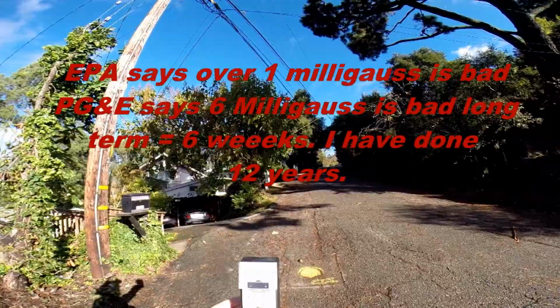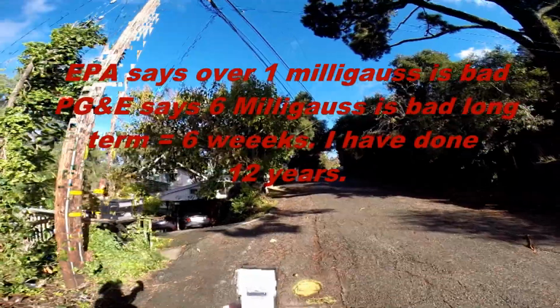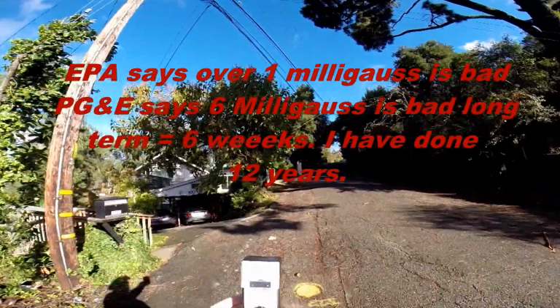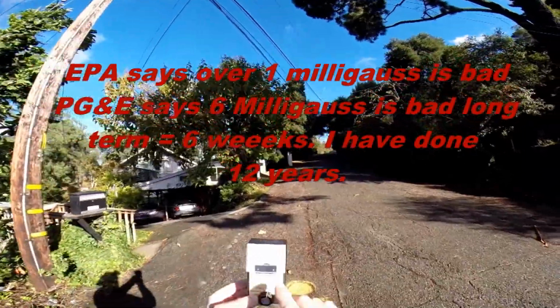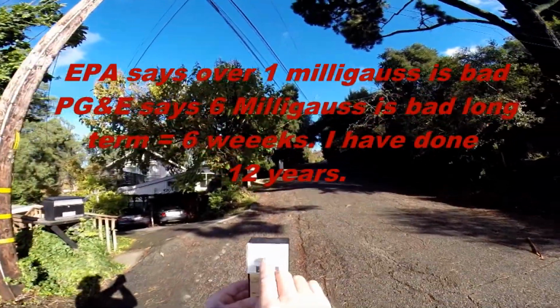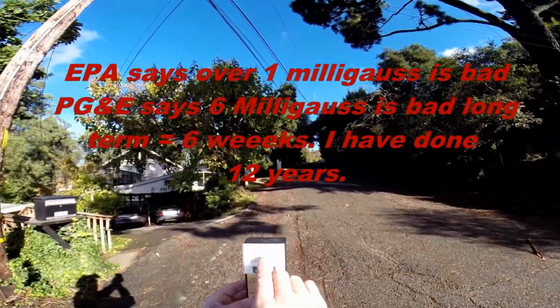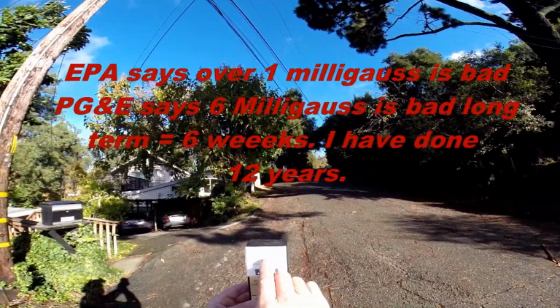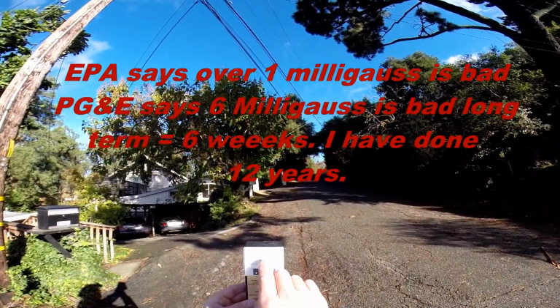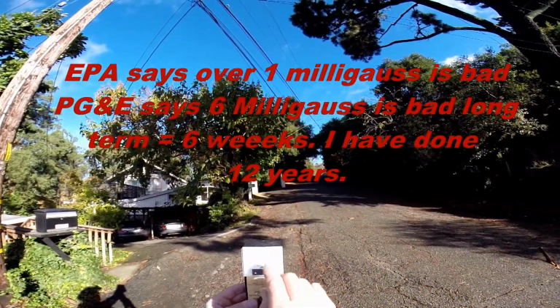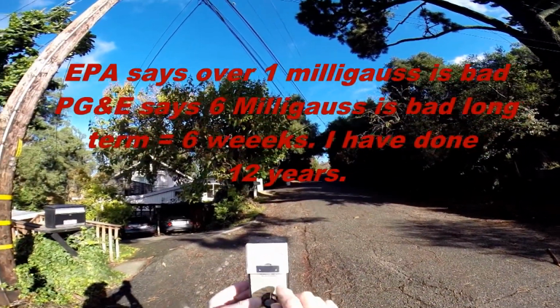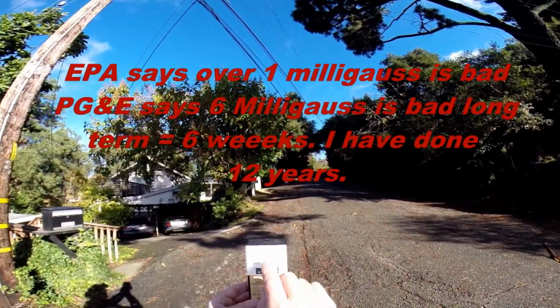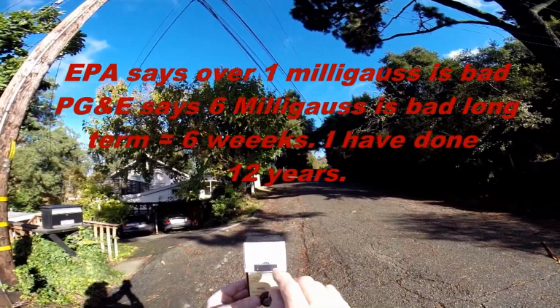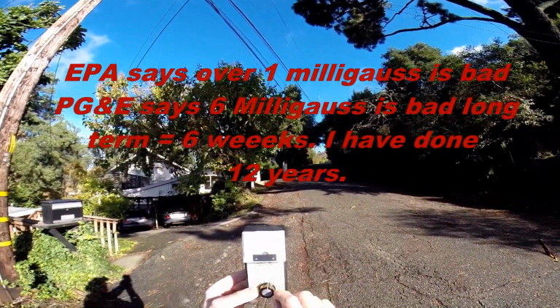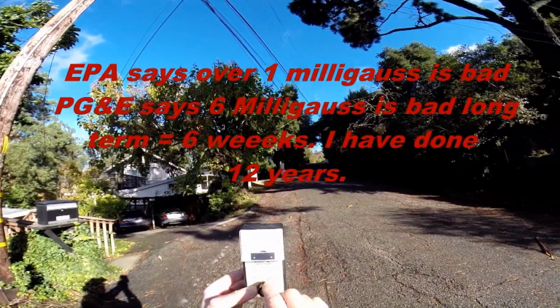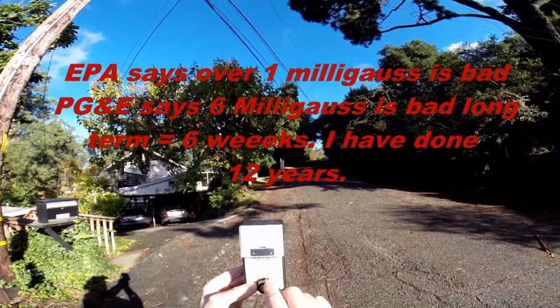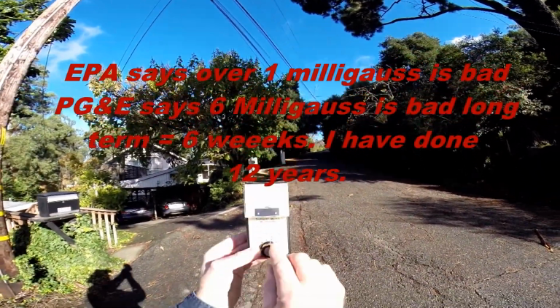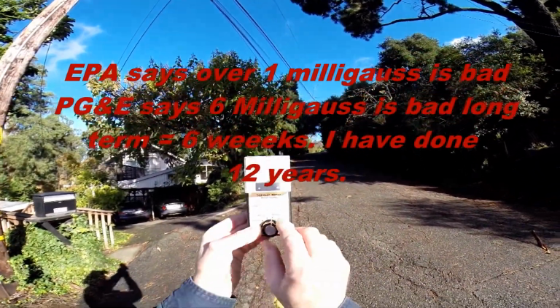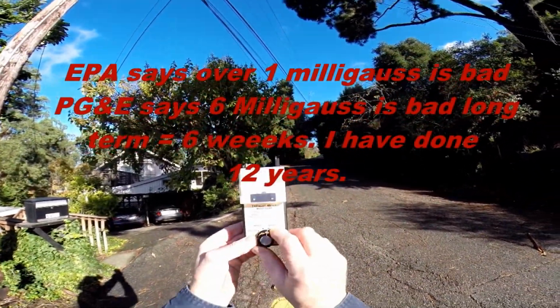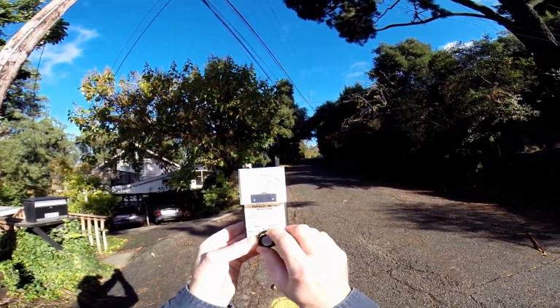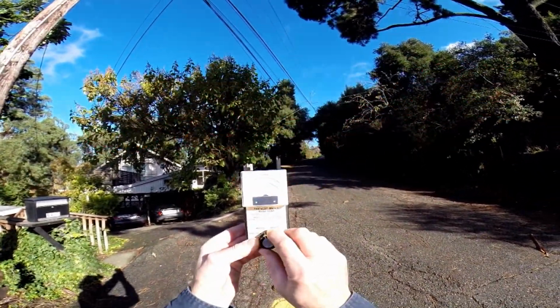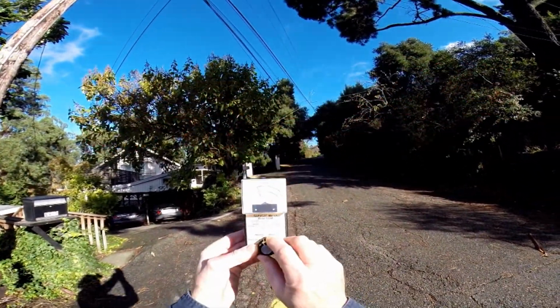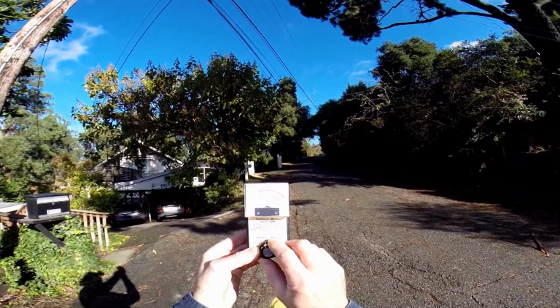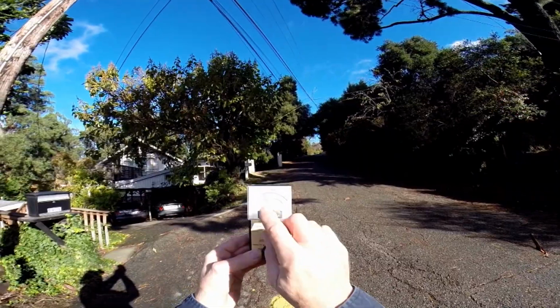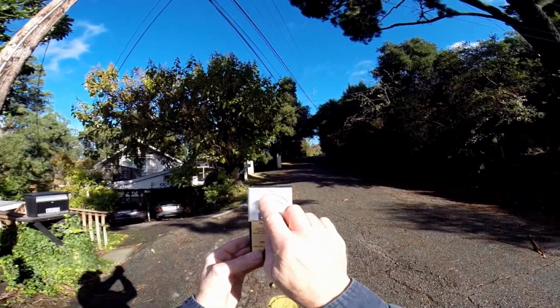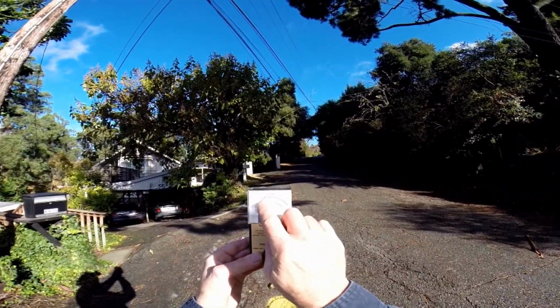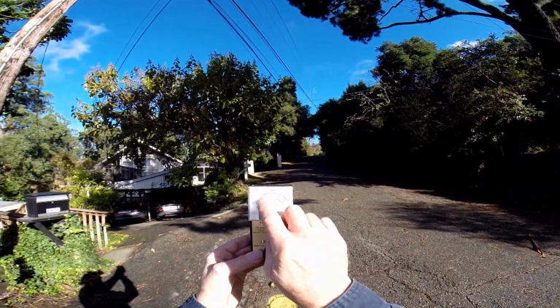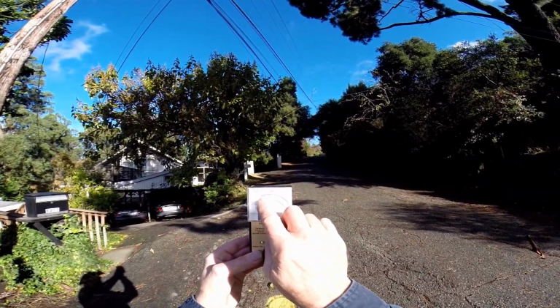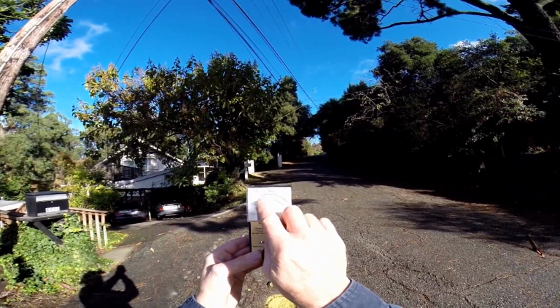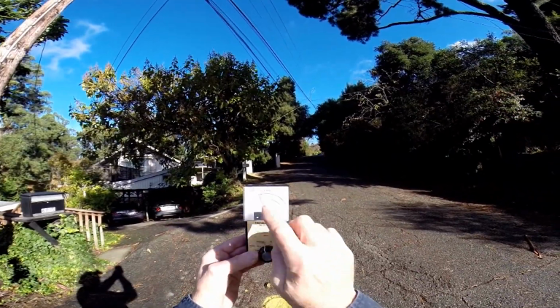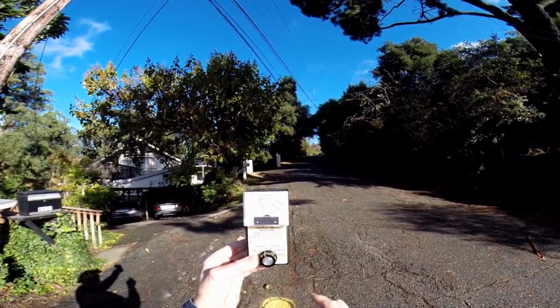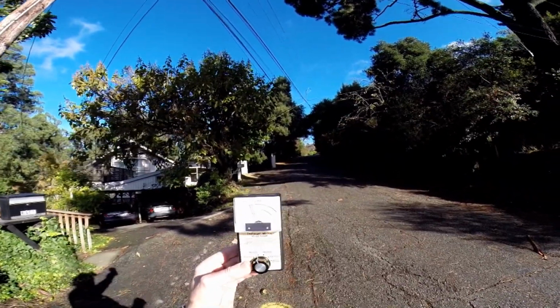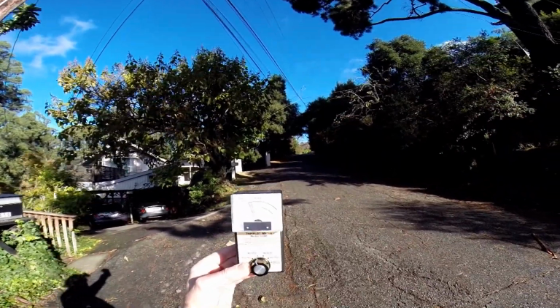We're already over lethal levels, which is the middle scale, so we have to change it to the upper scale. Now it's showing 4.5.